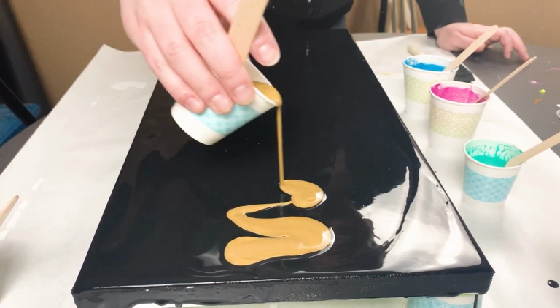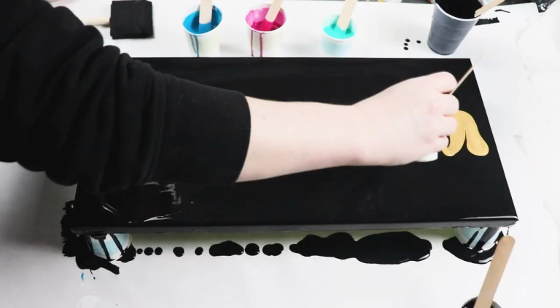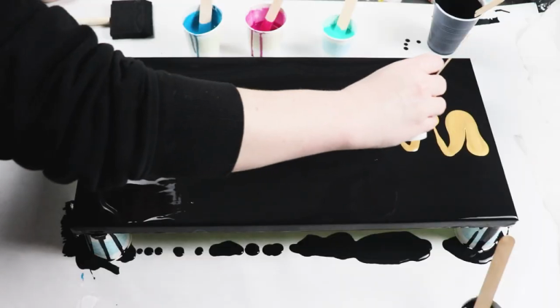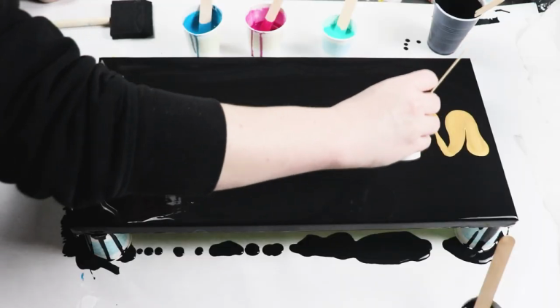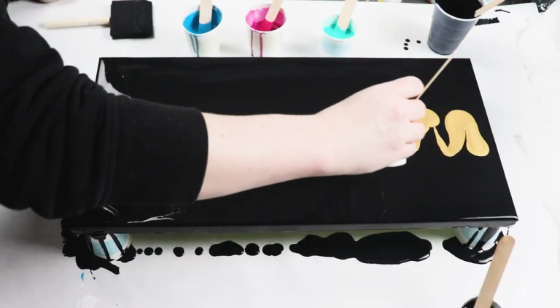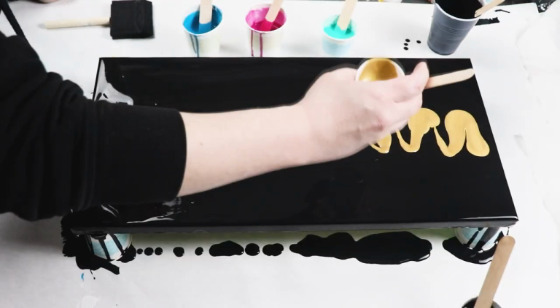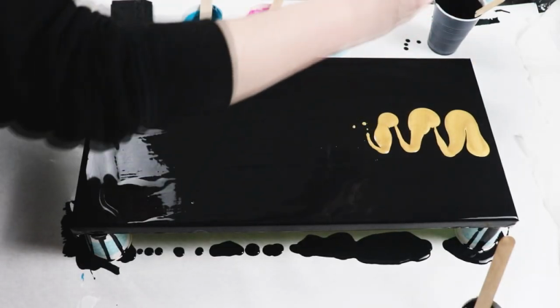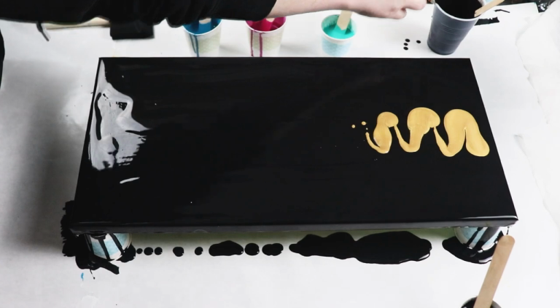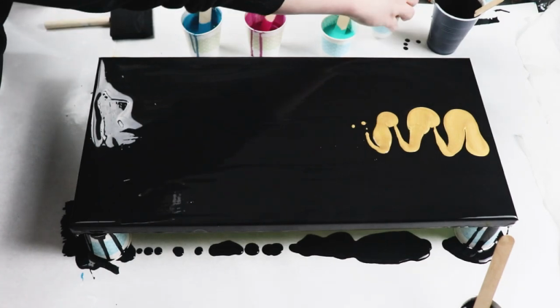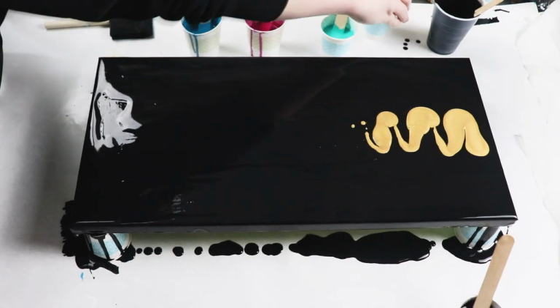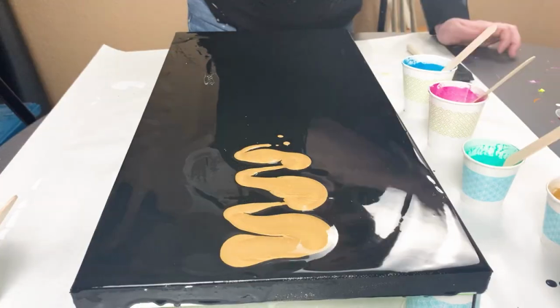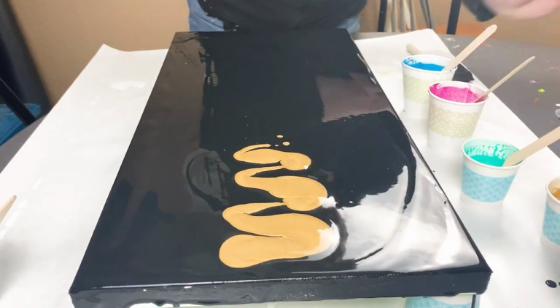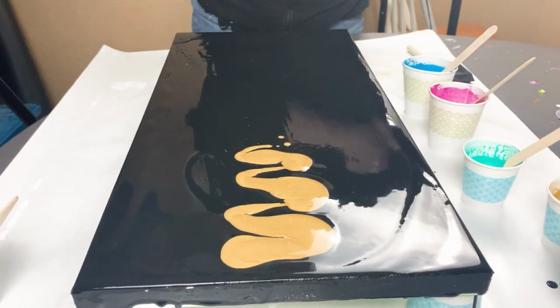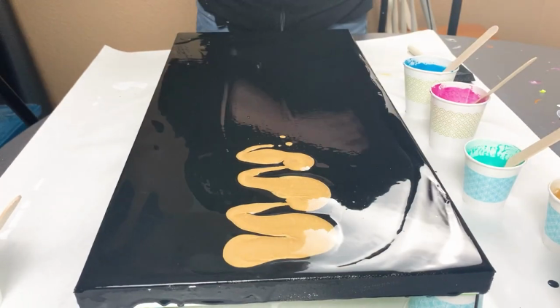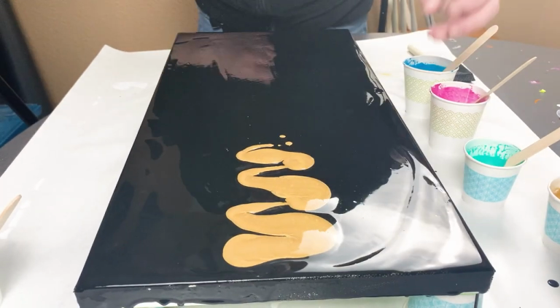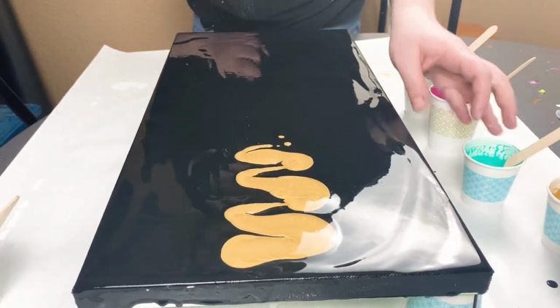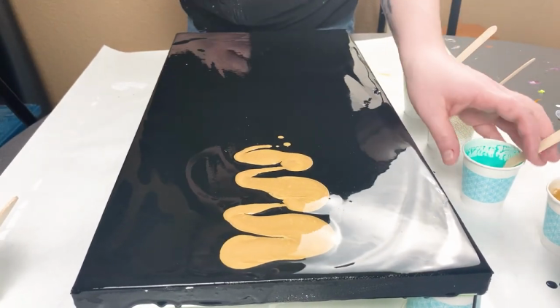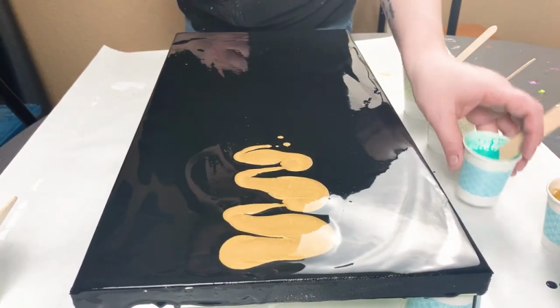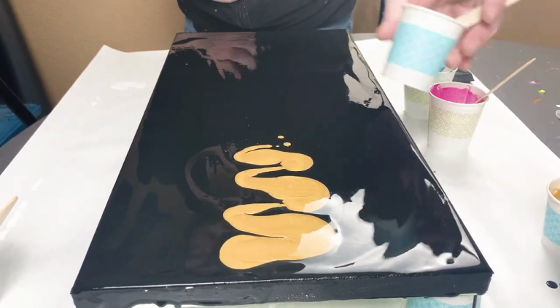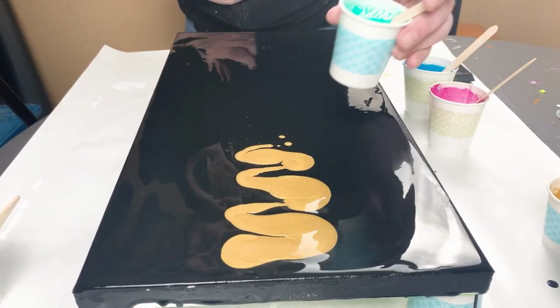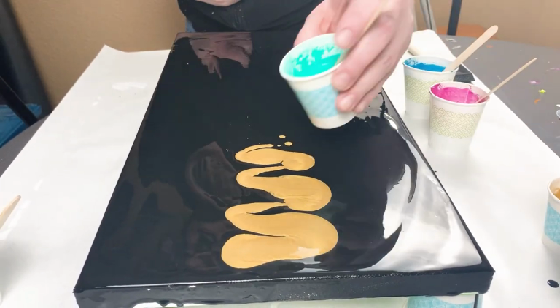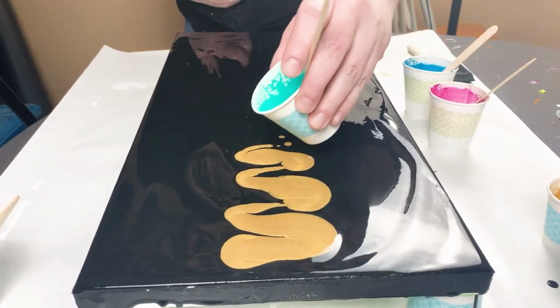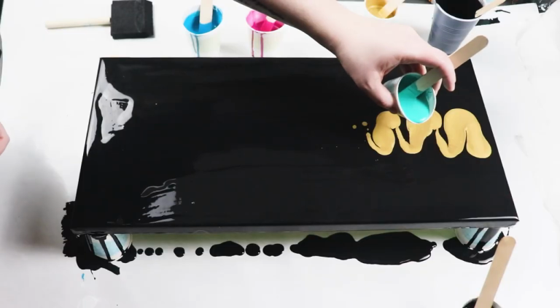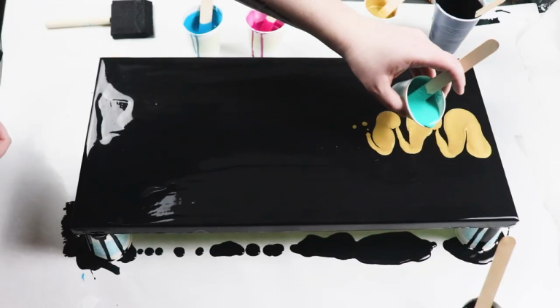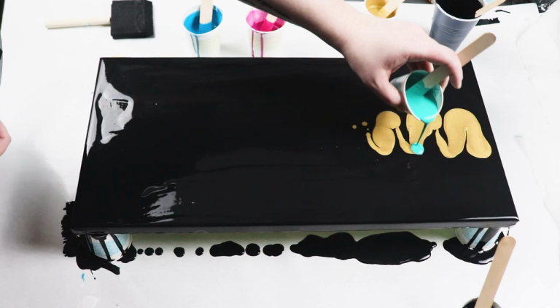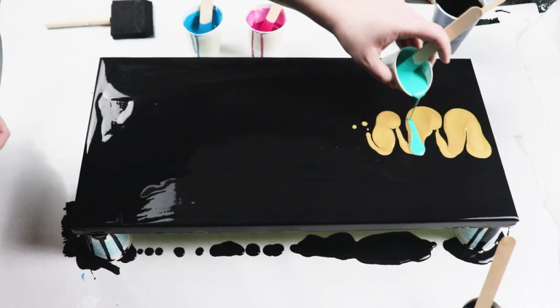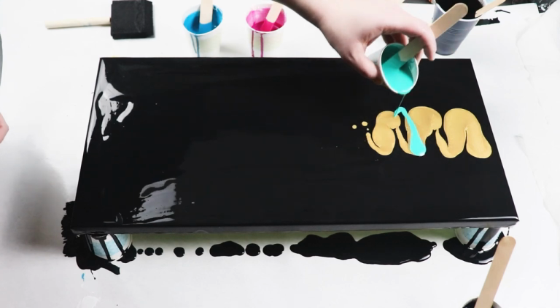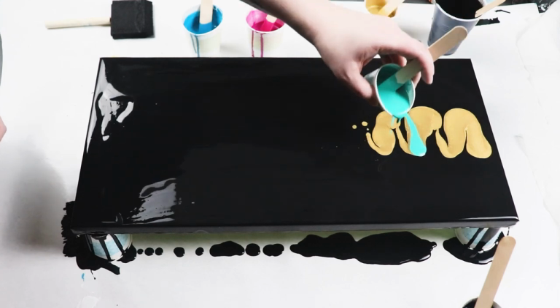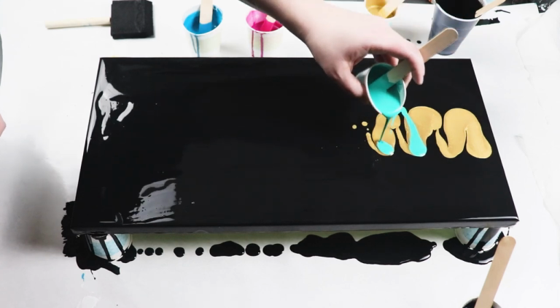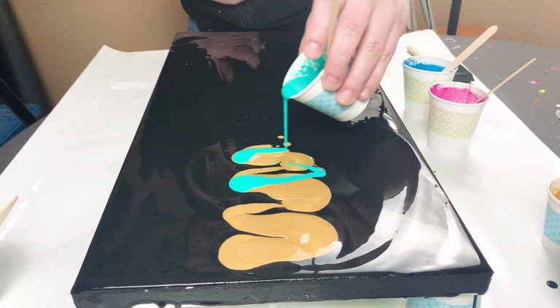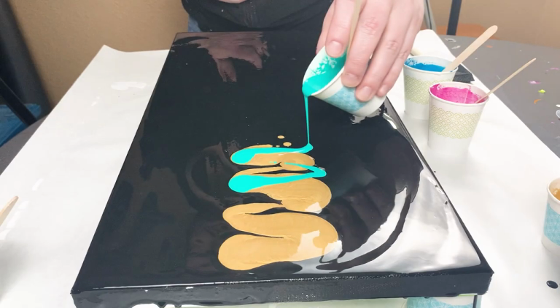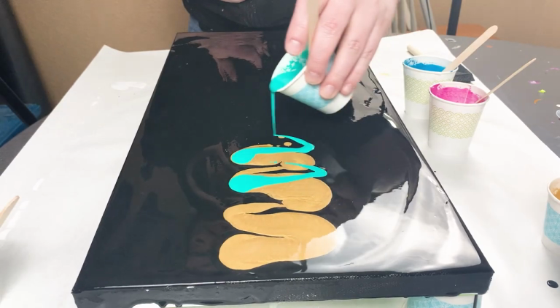I'm just putting a small amount of each of my paints on my canvas and I'm layering one color over the previous color to help them all blend when I swipe.